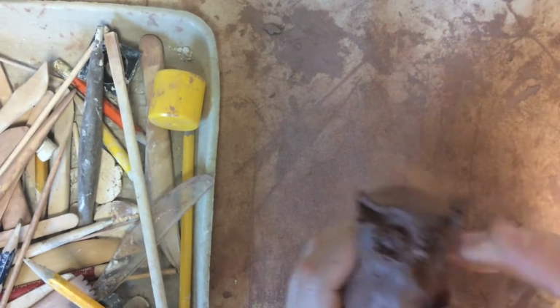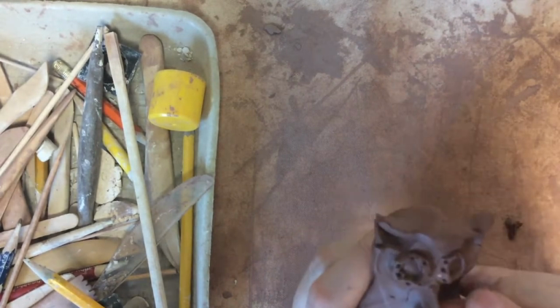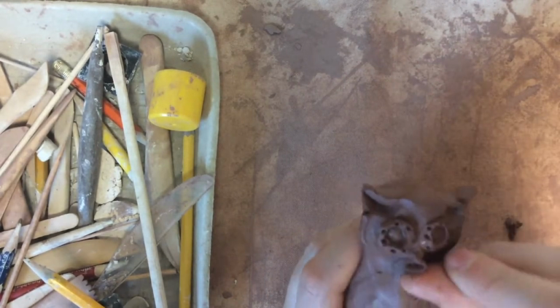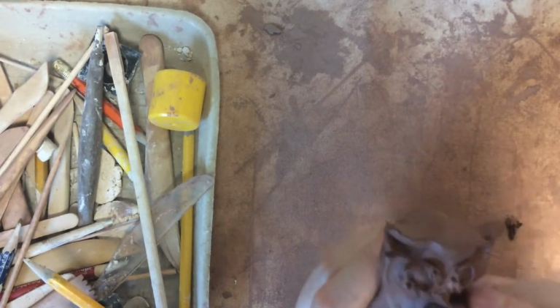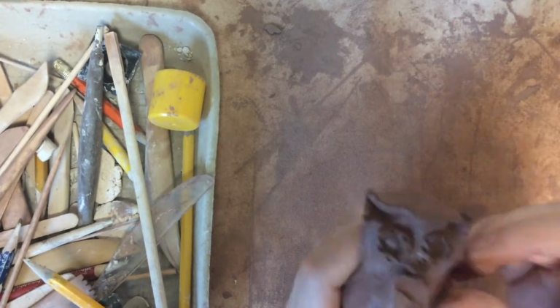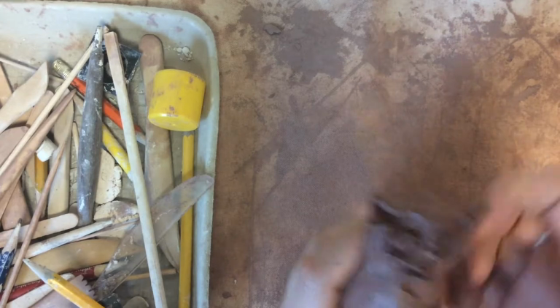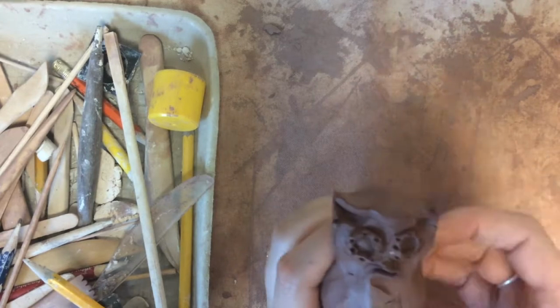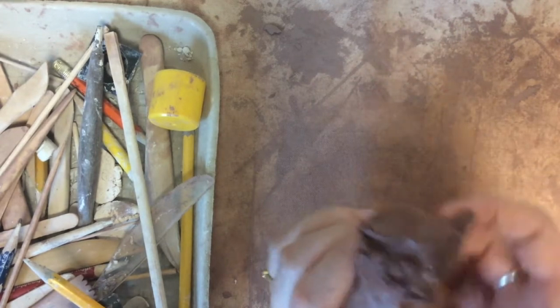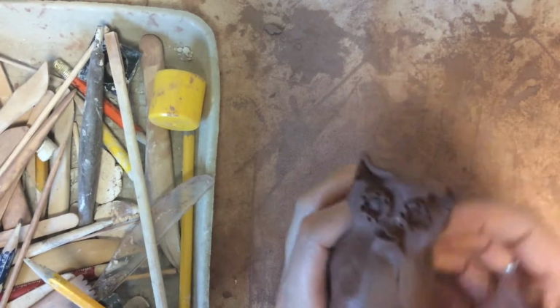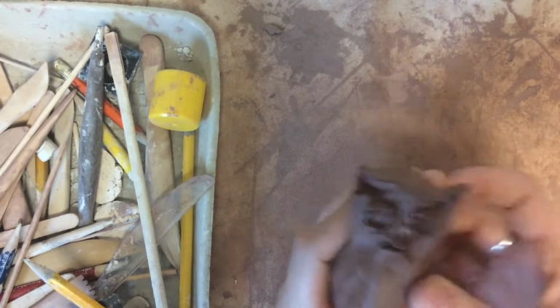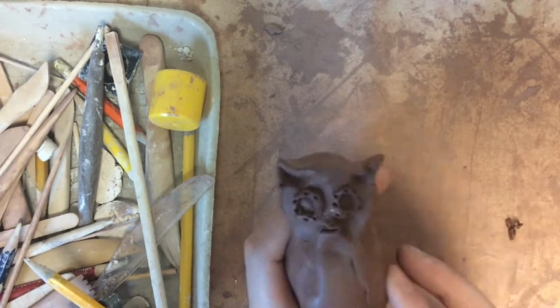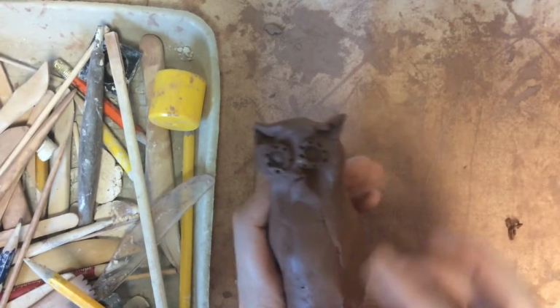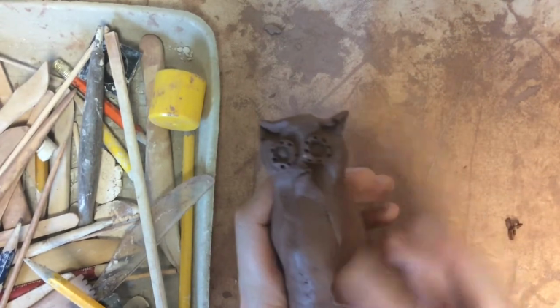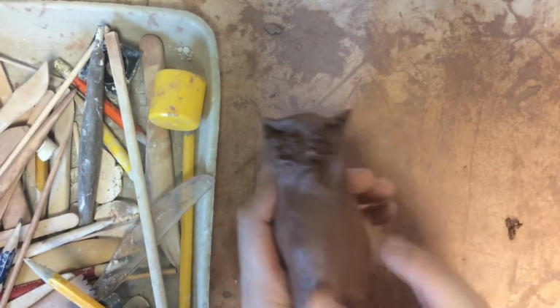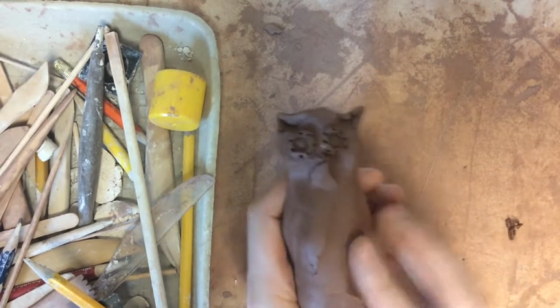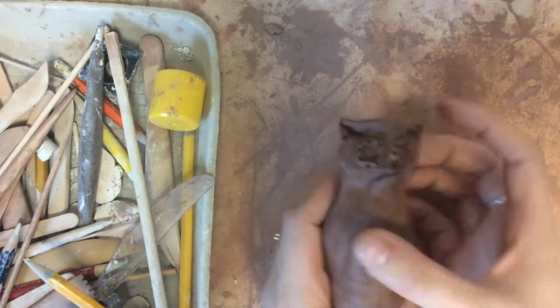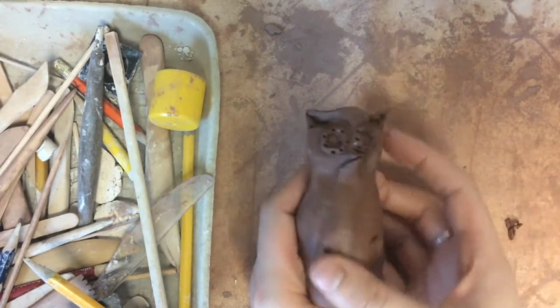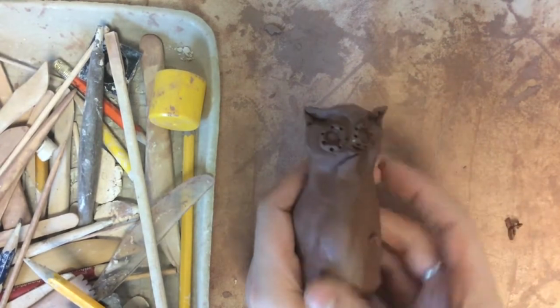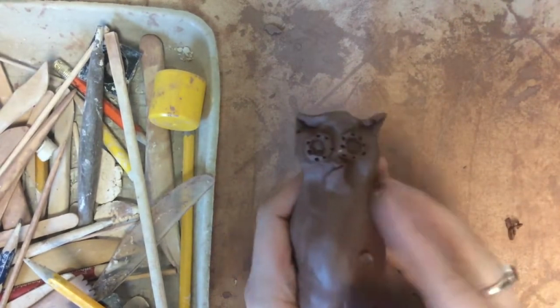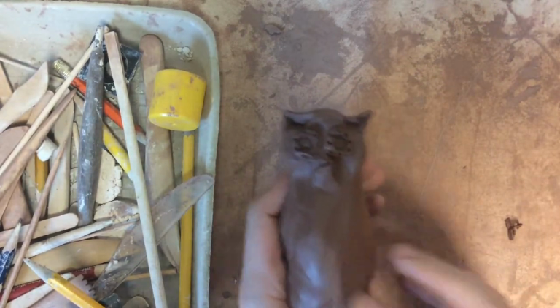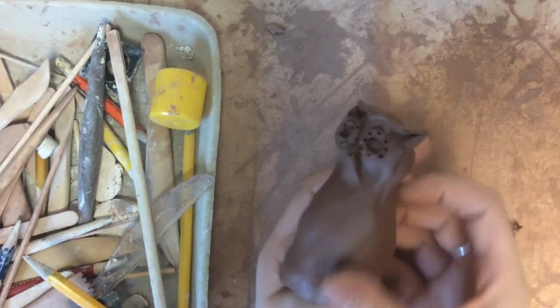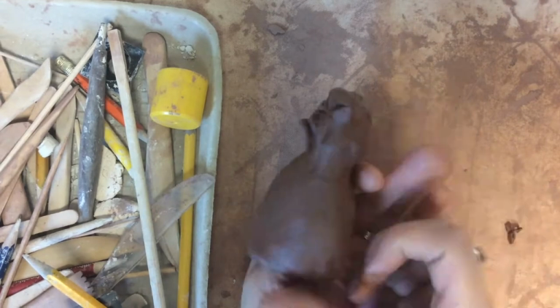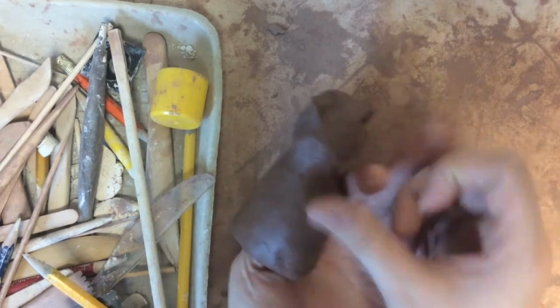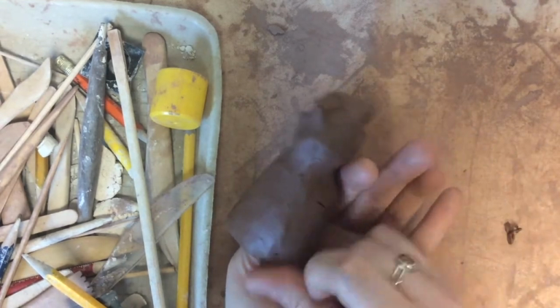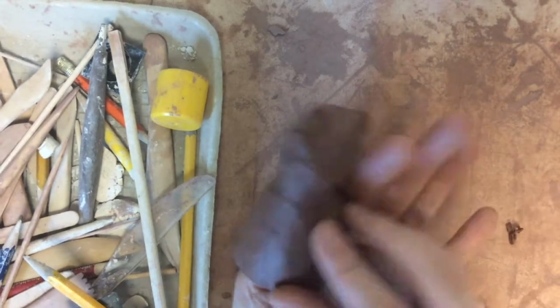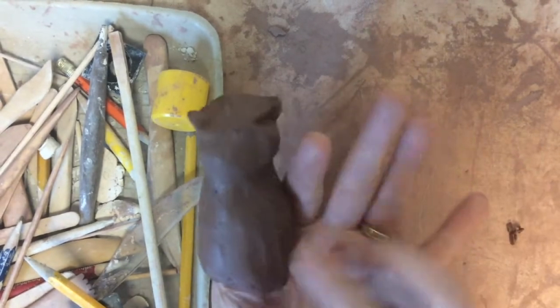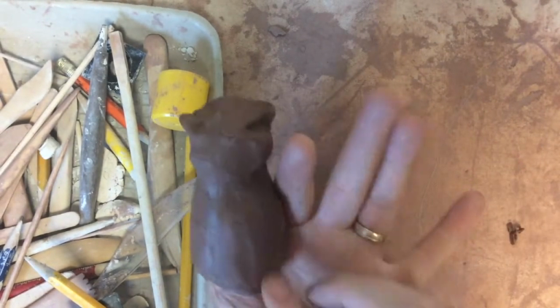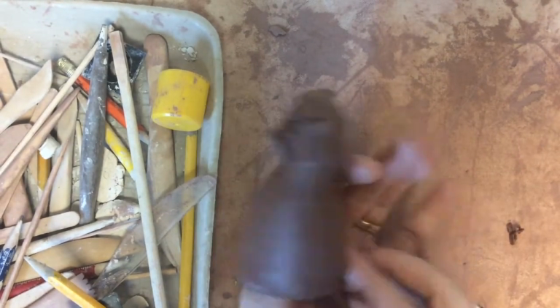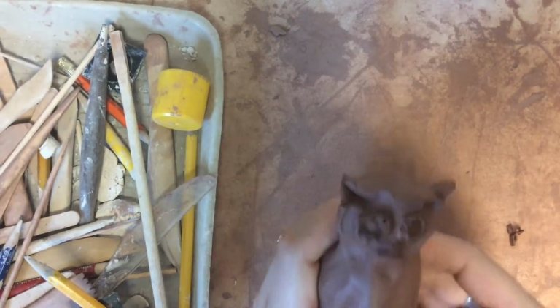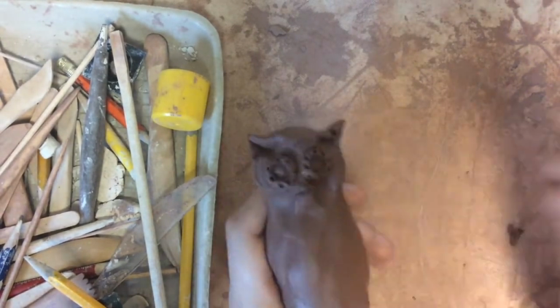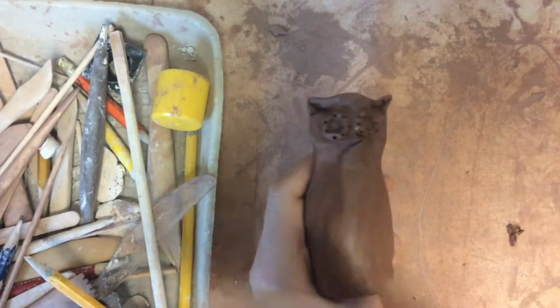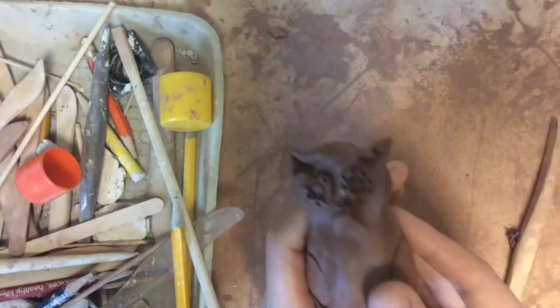Different face parts can be made in different ways. You can use the pinching technique or you can use pressing textures or shapes with tools — it just depends on what animal you're creating.